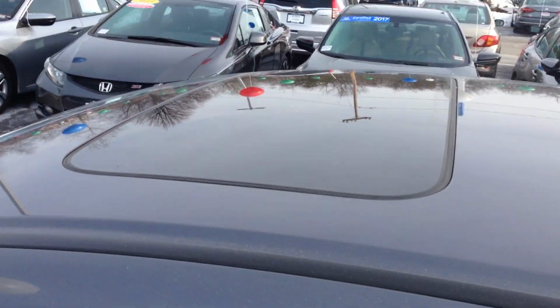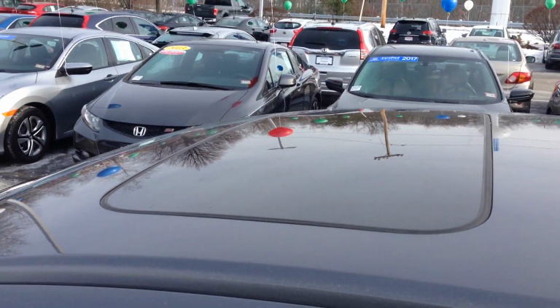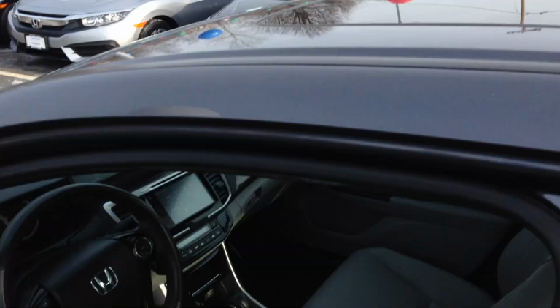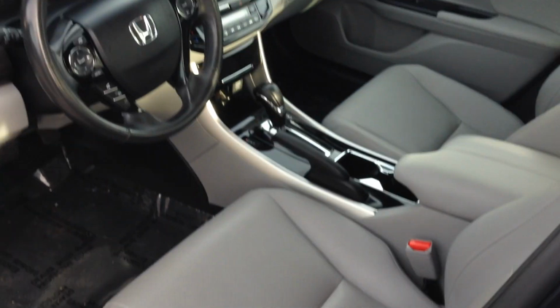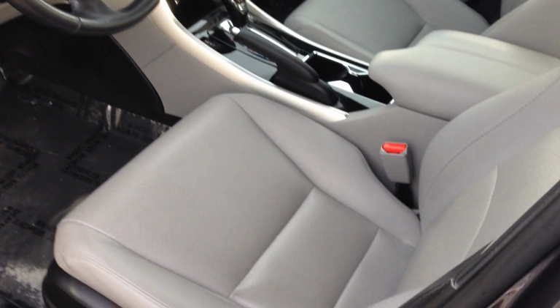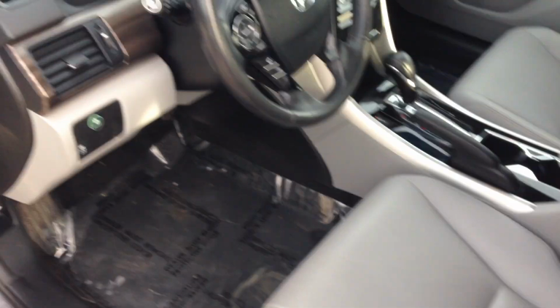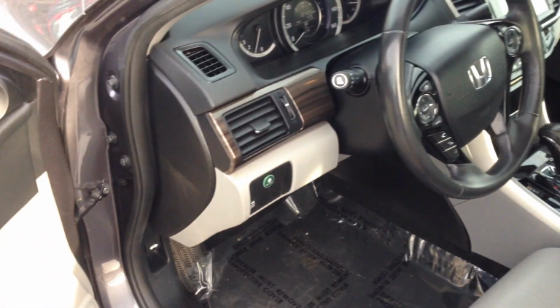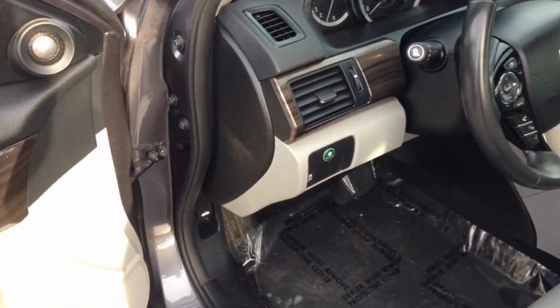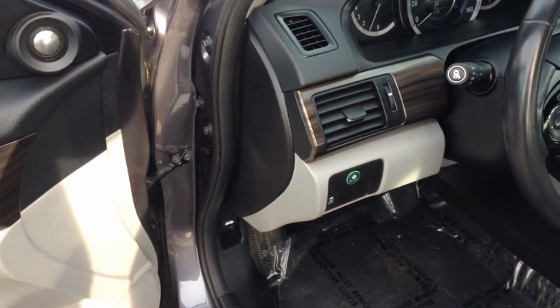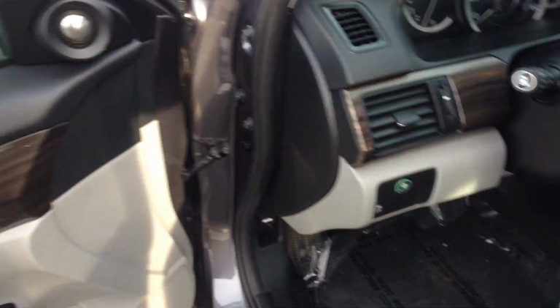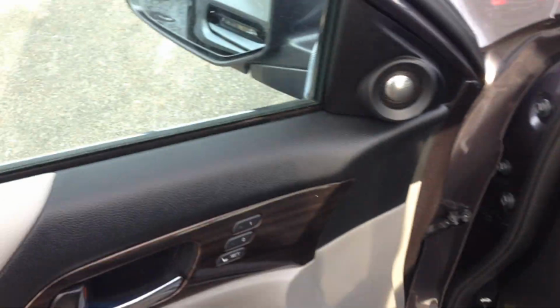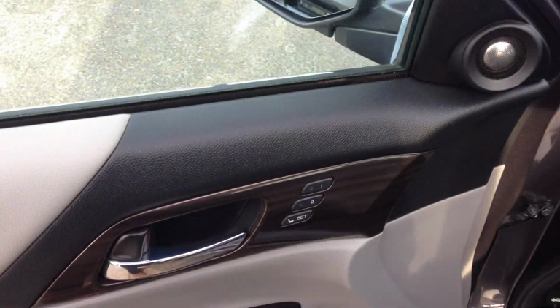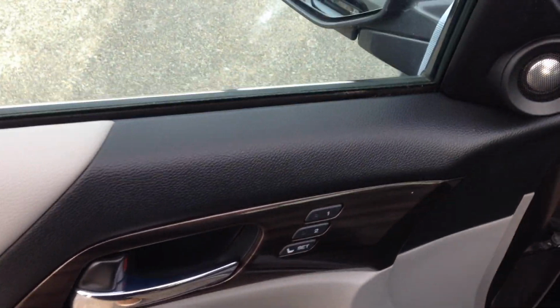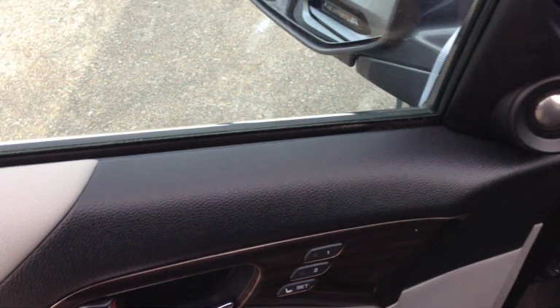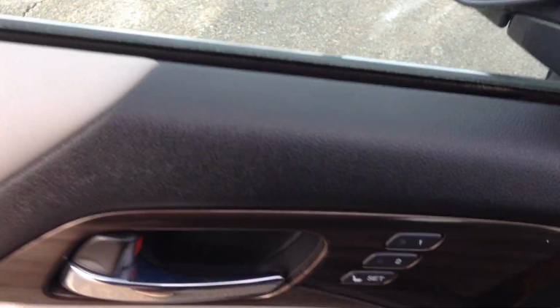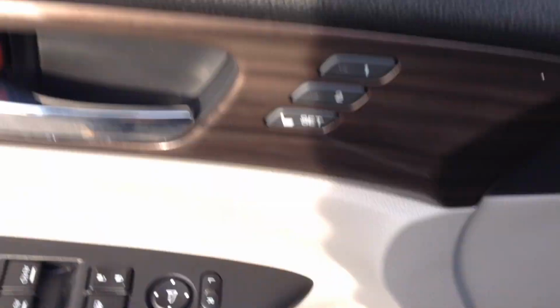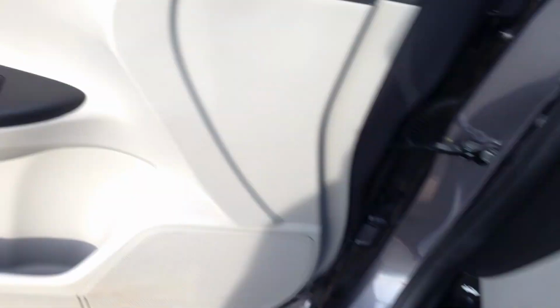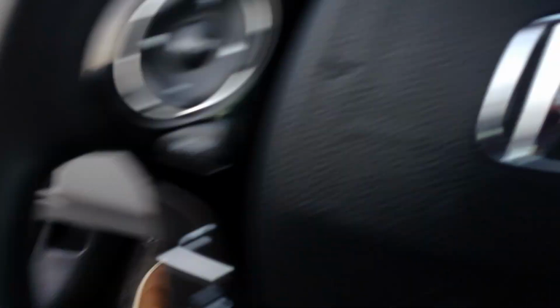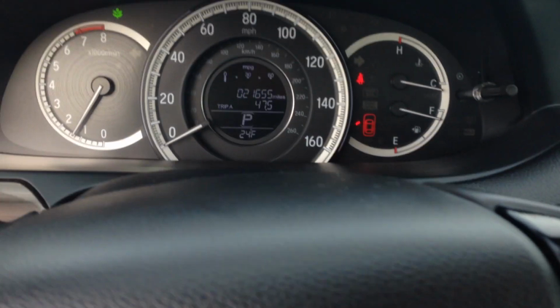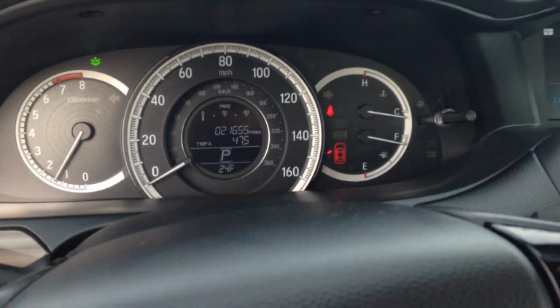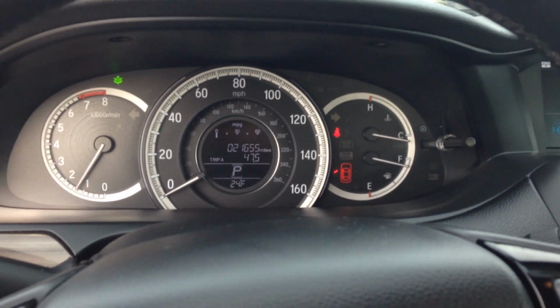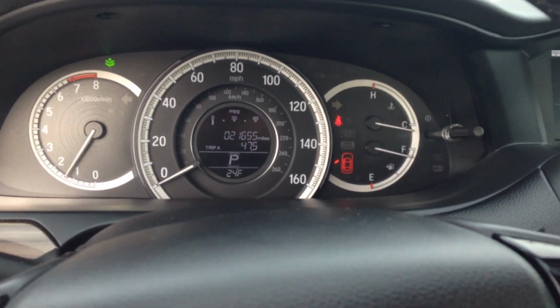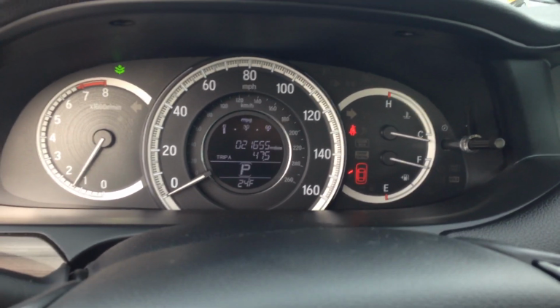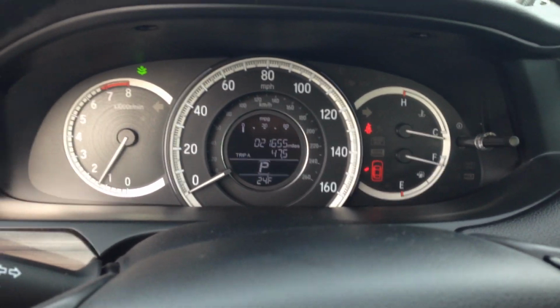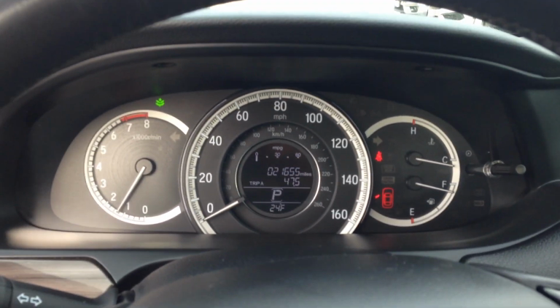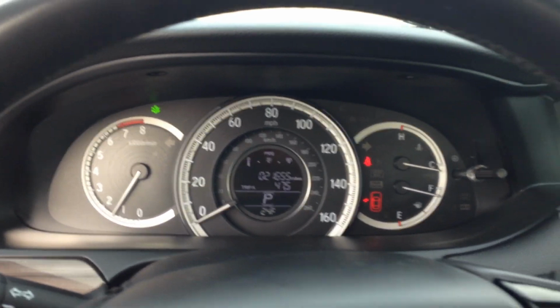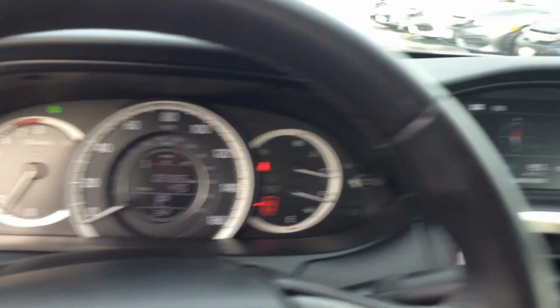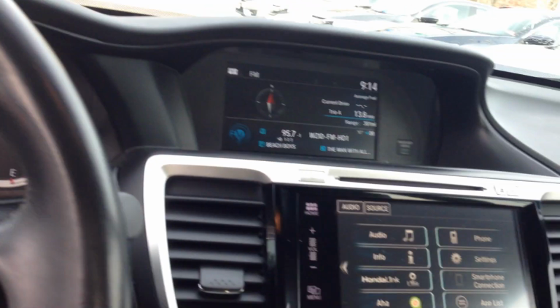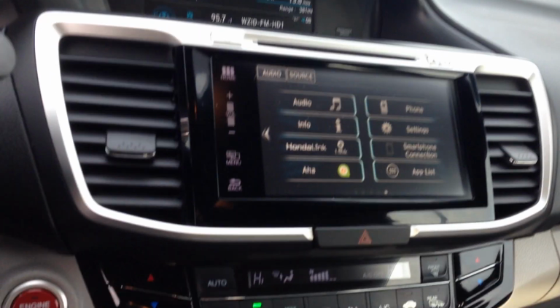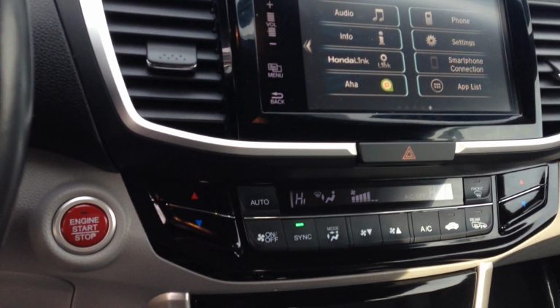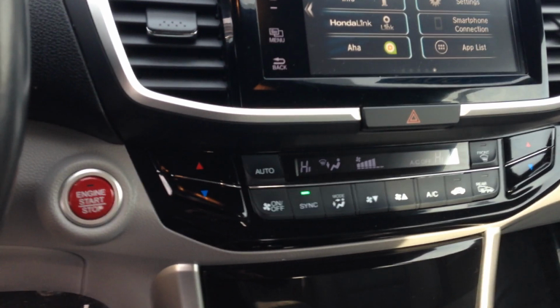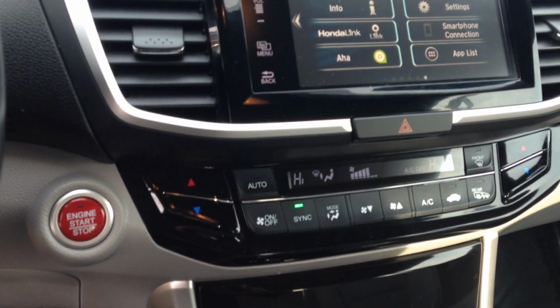It's got a sunroof, heated seats, economy mode, and programmable seats. Like I said, 21,655 miles to be exact. Electronic climate control.